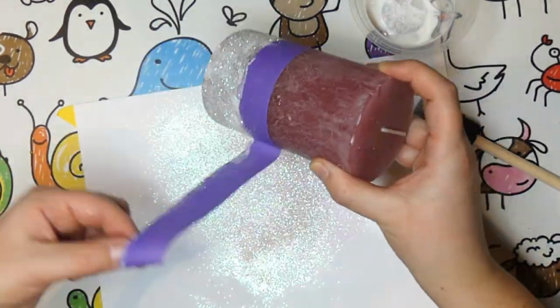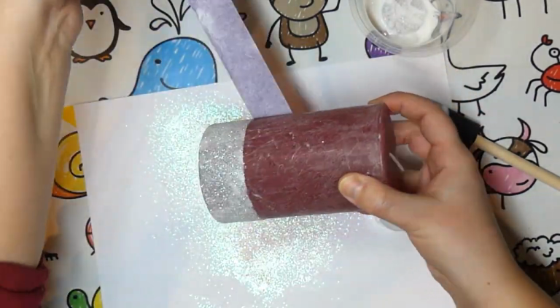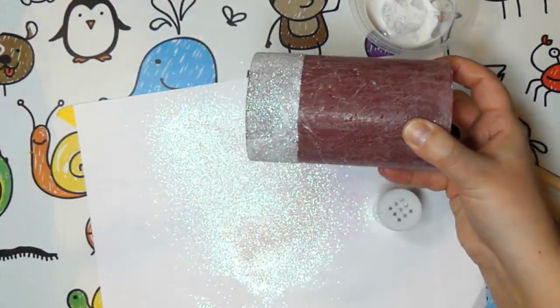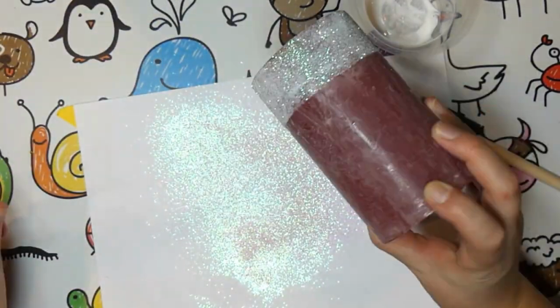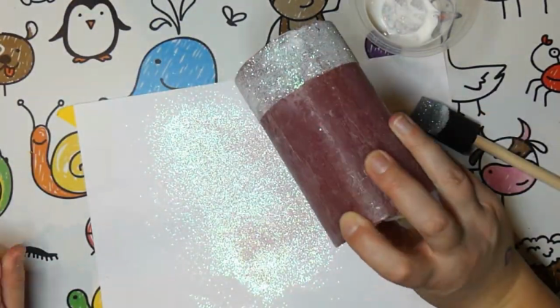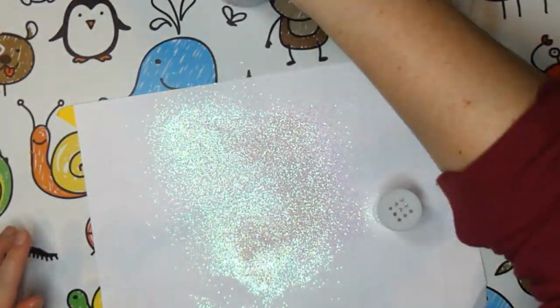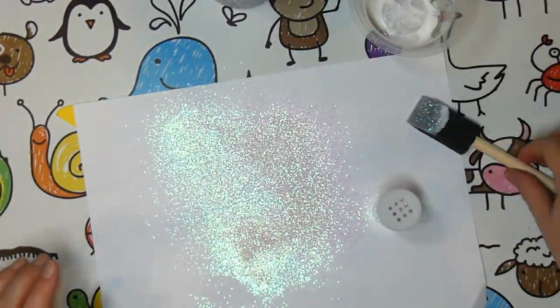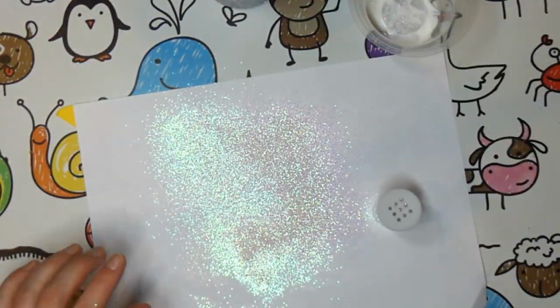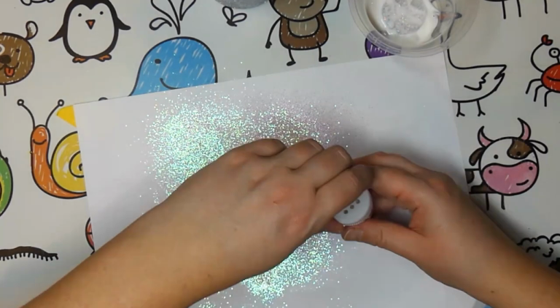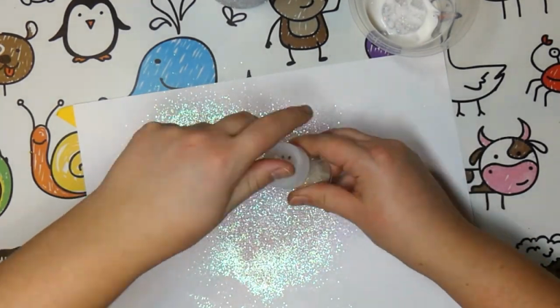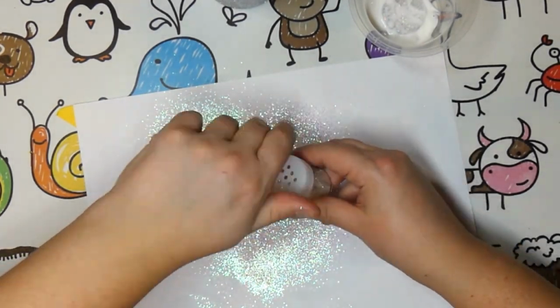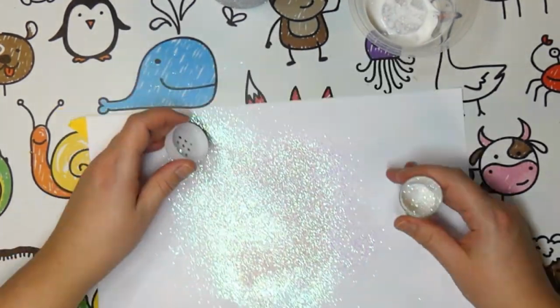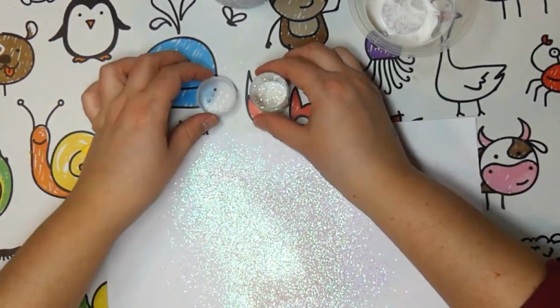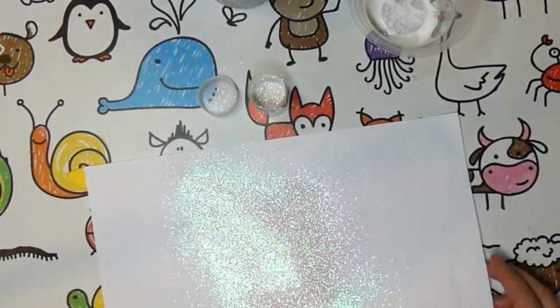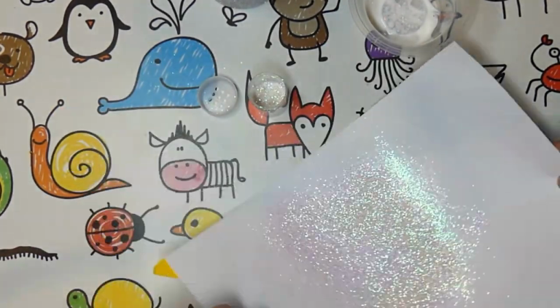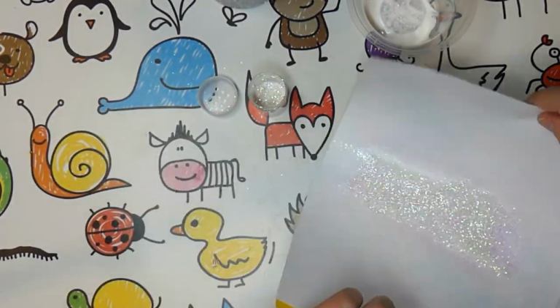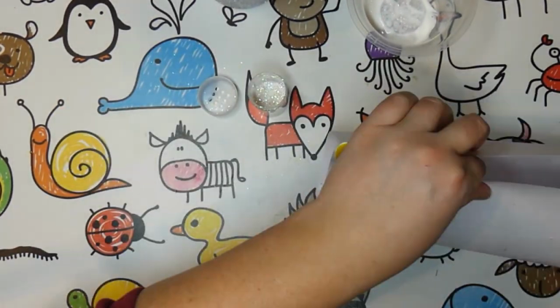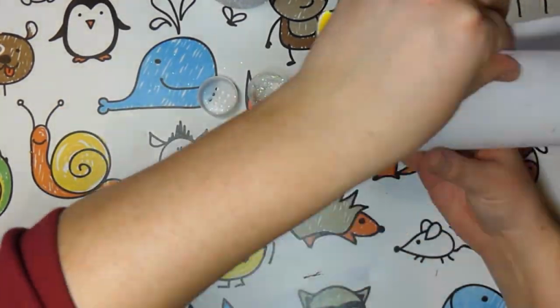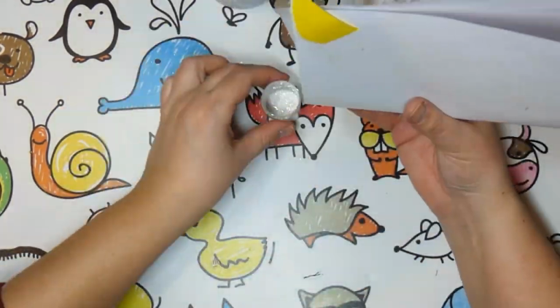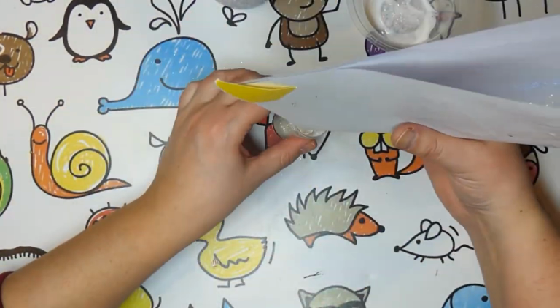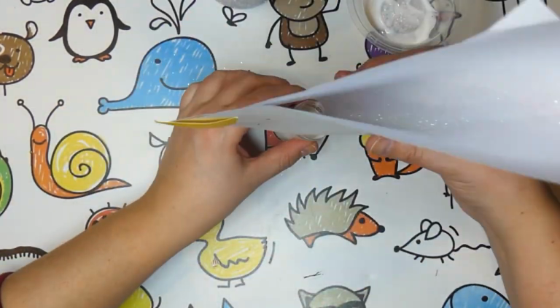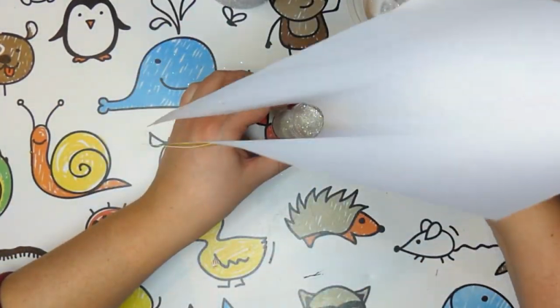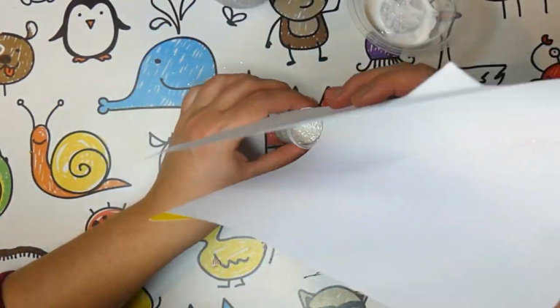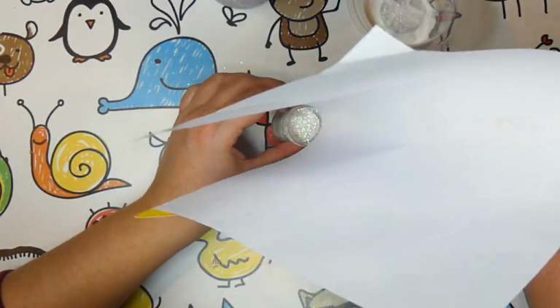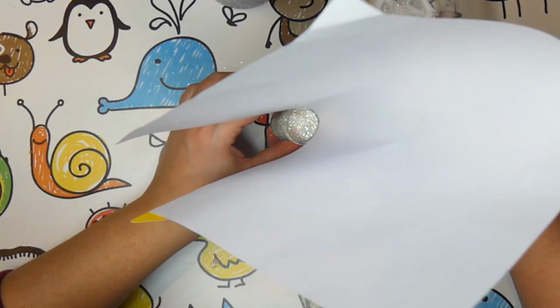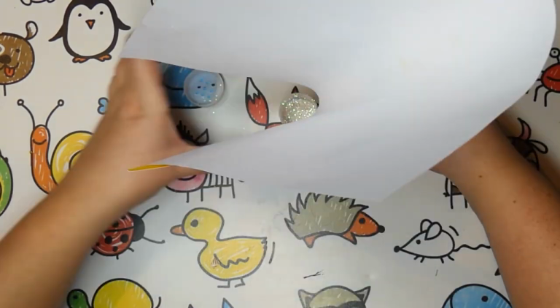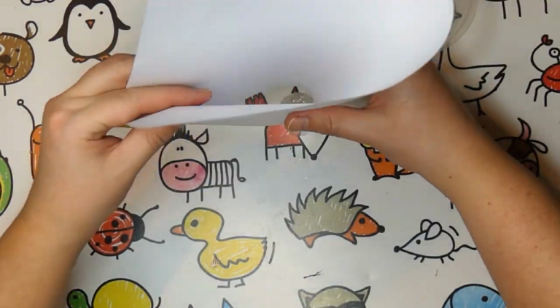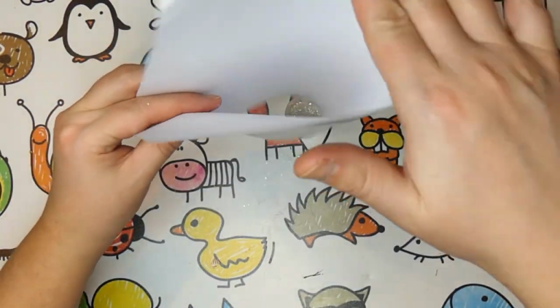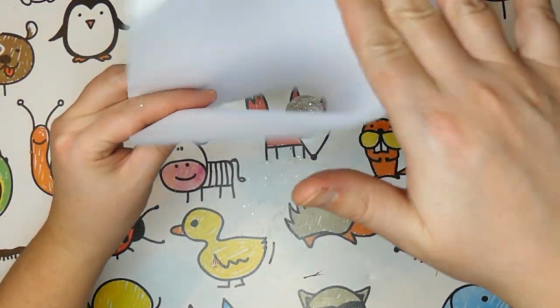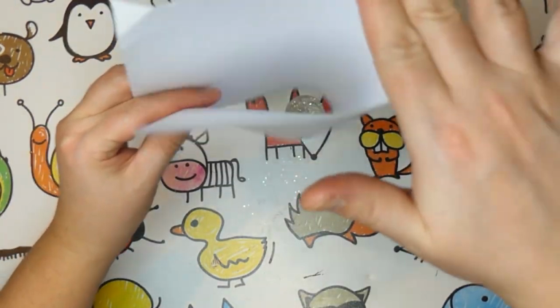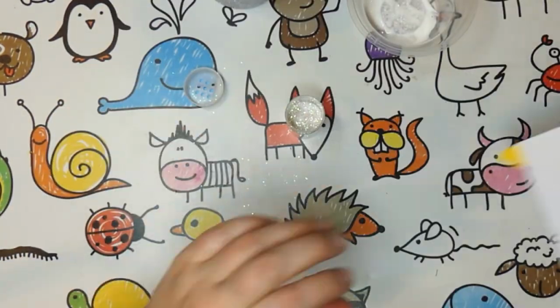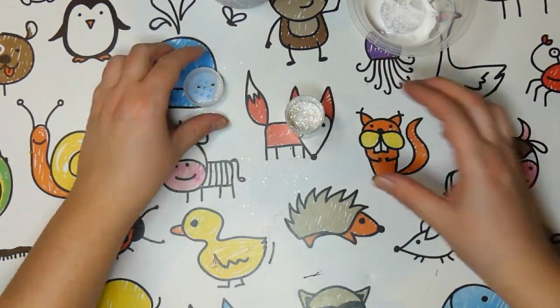Remove the painter's tape and let dry. To put the glitter back into the jar, just grab your paper, bend it and pour it back into its container.